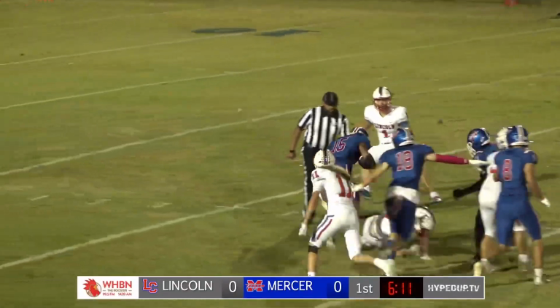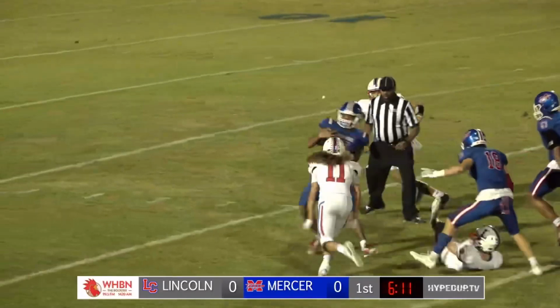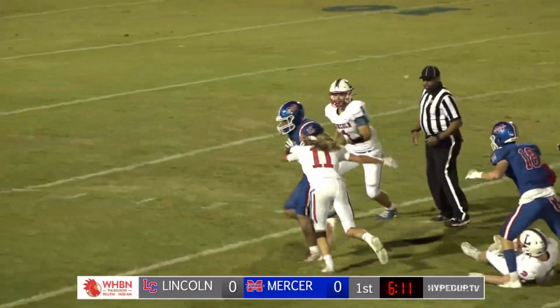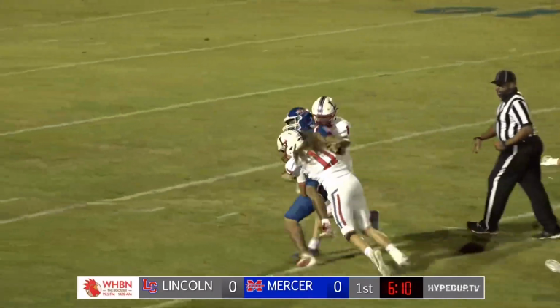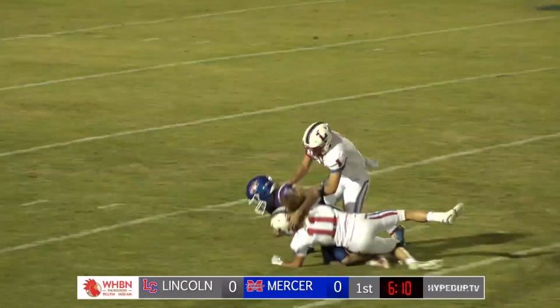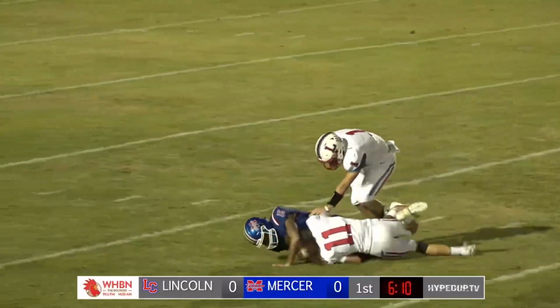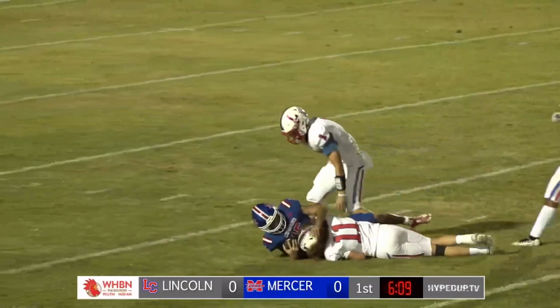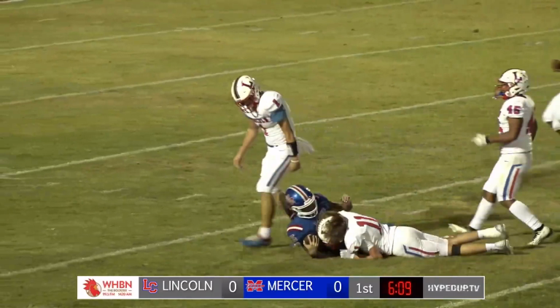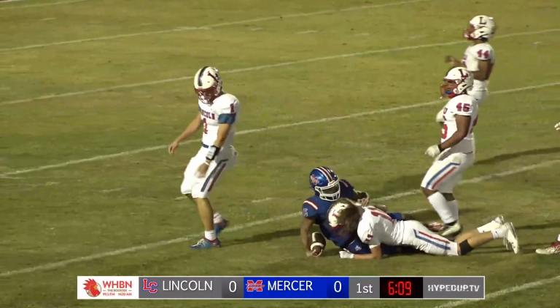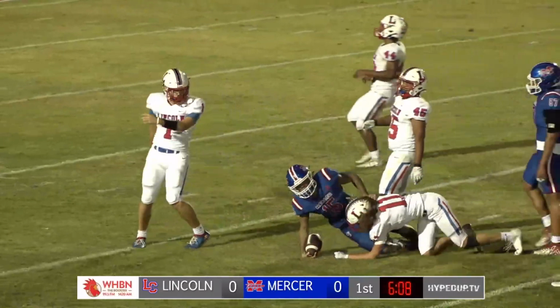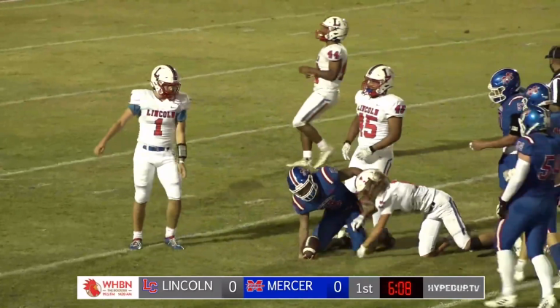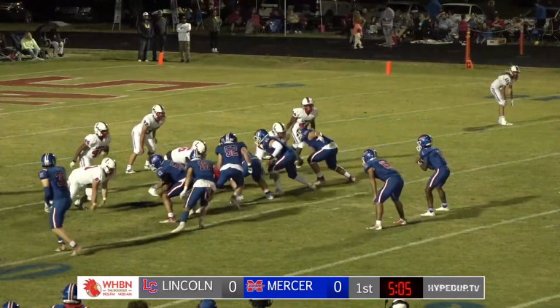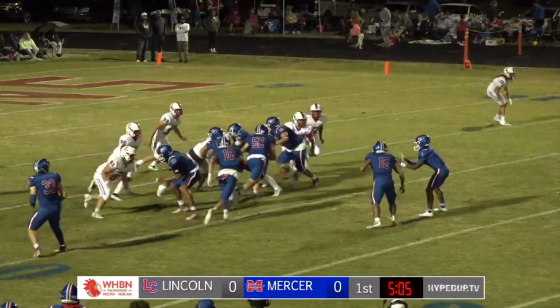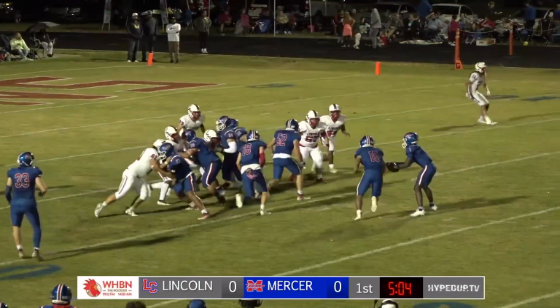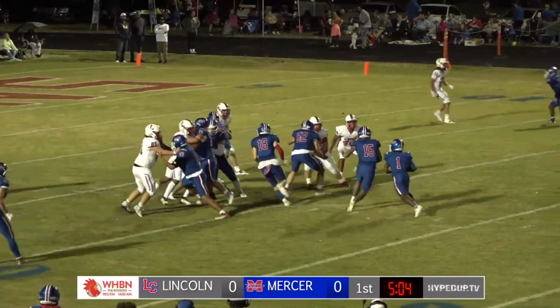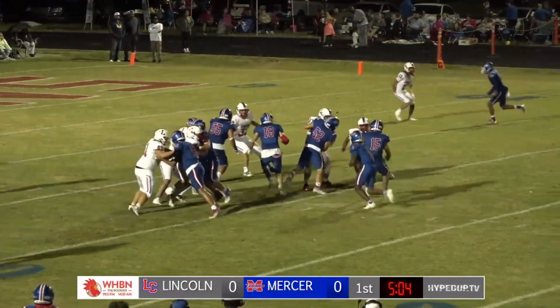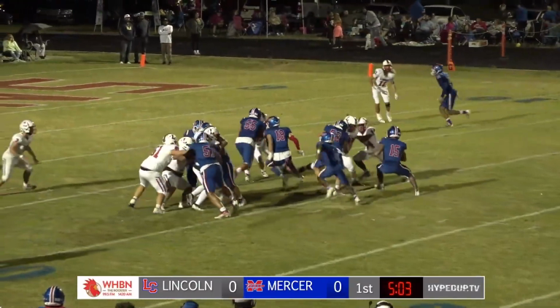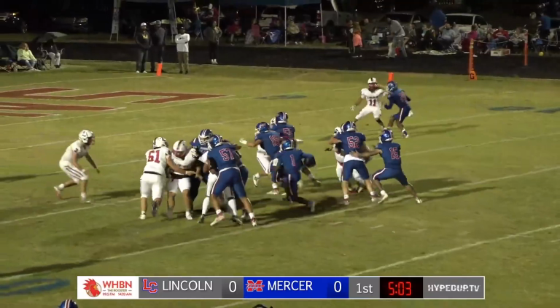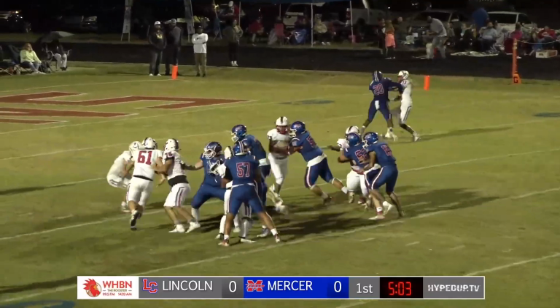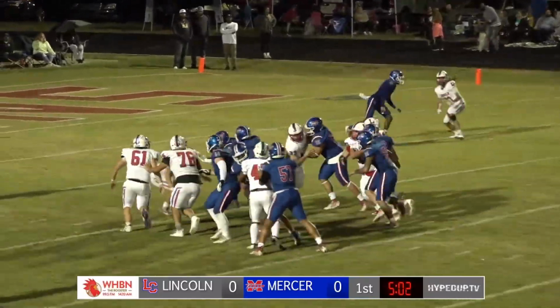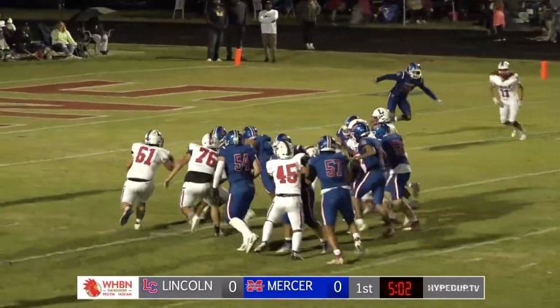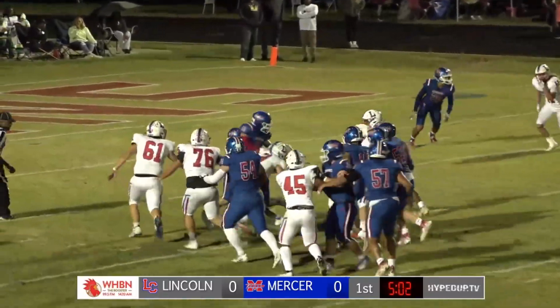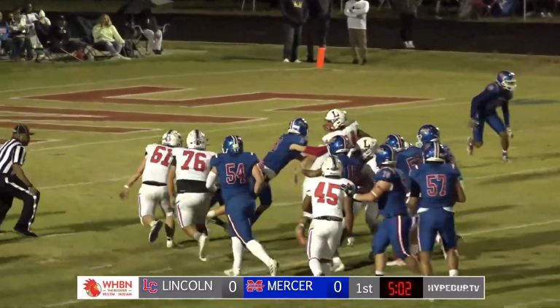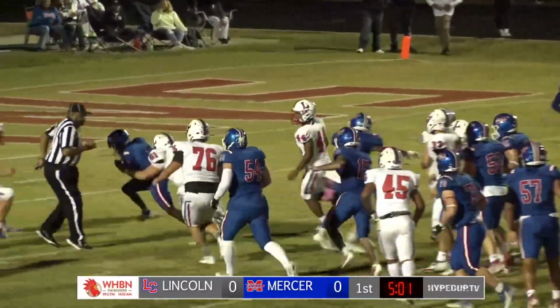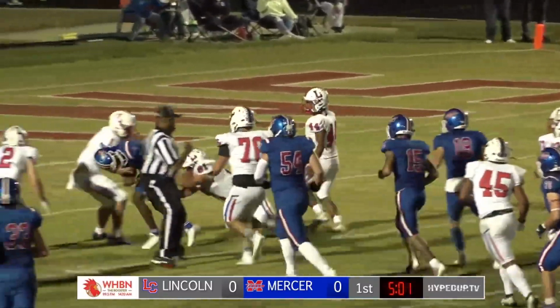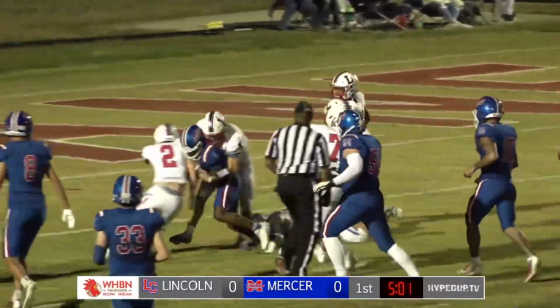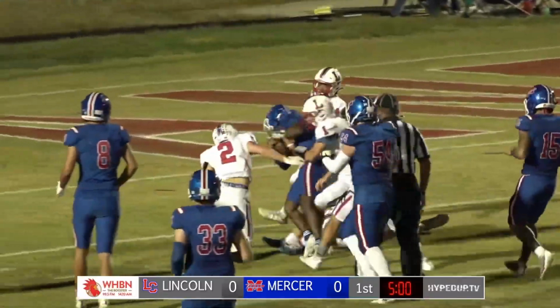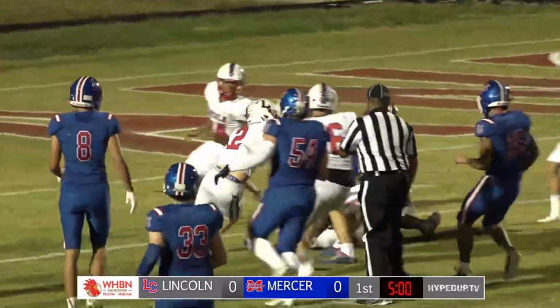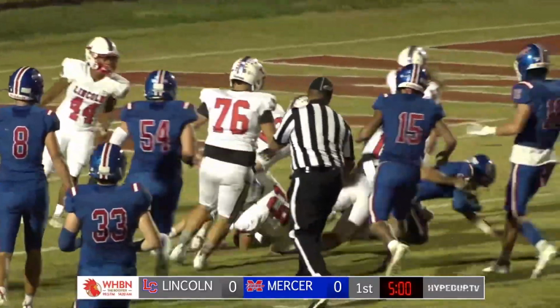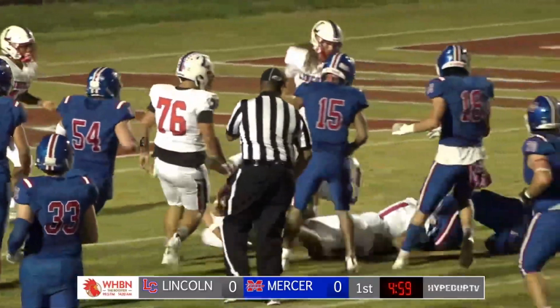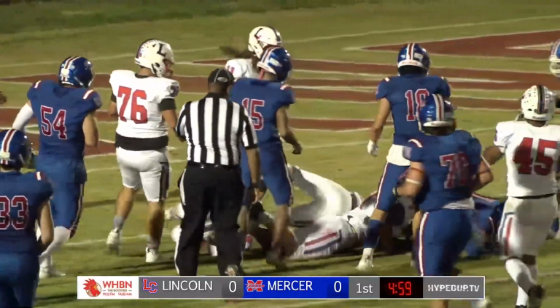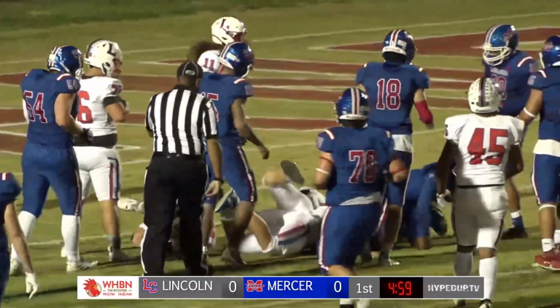Crosses the 30, breaks another tackle inside the 25. Hayes gets the snap, going to strike it straight up the middle. Breaks through some tackles inside the 10.